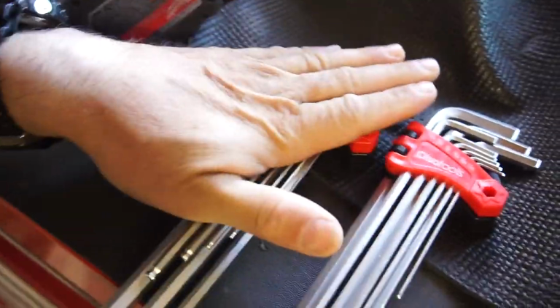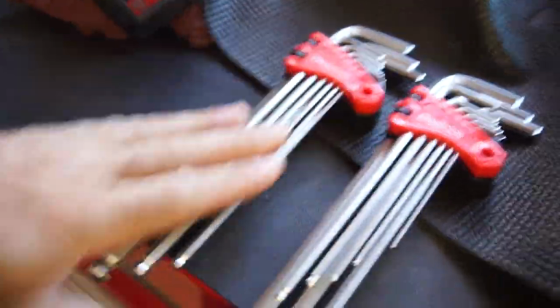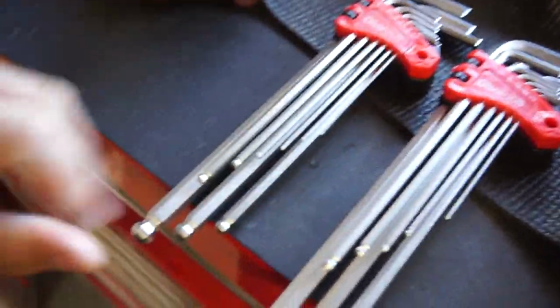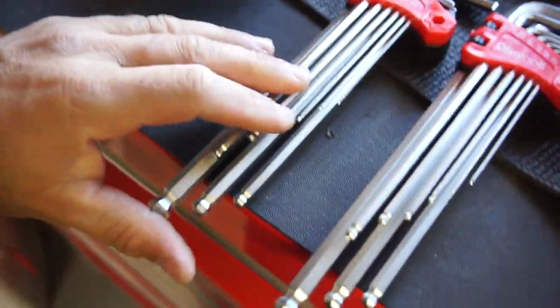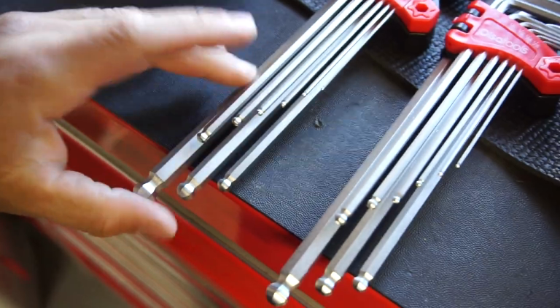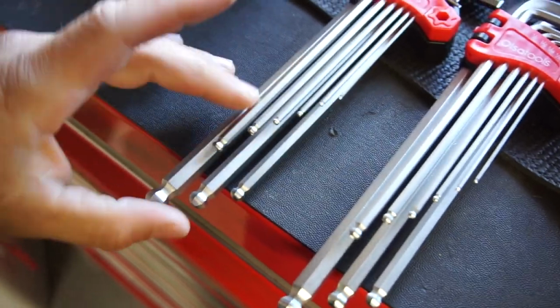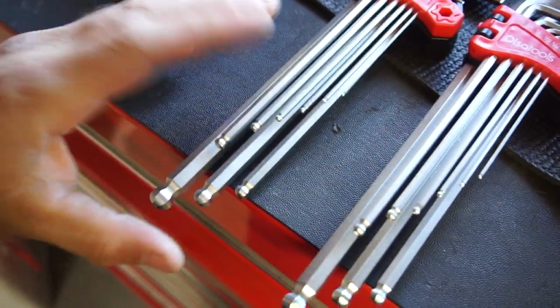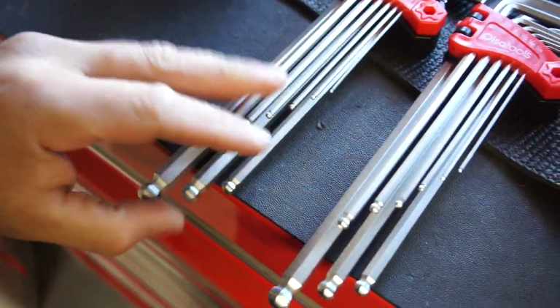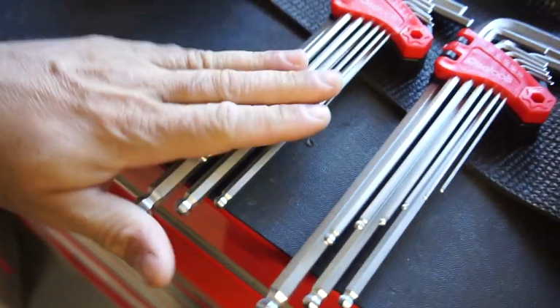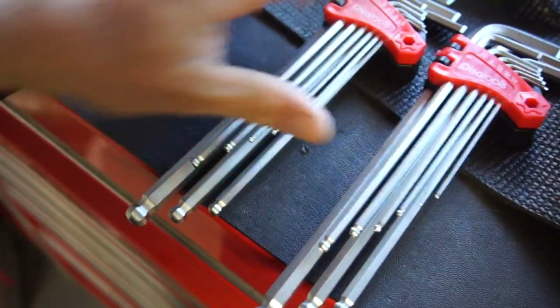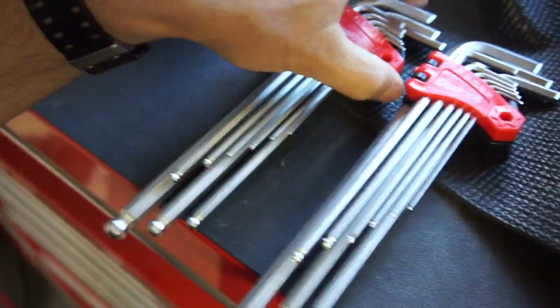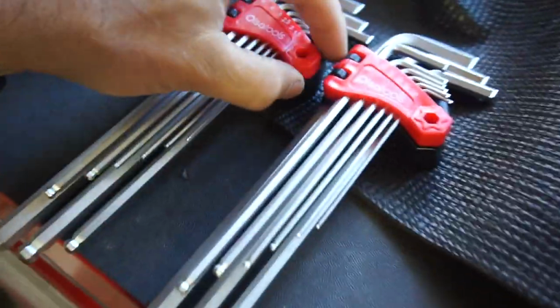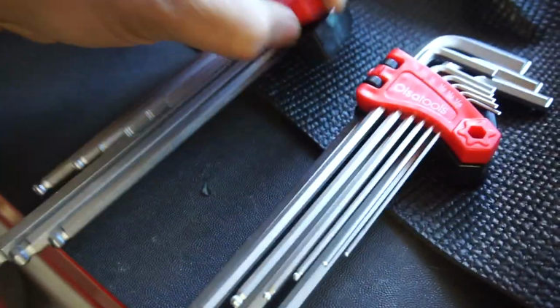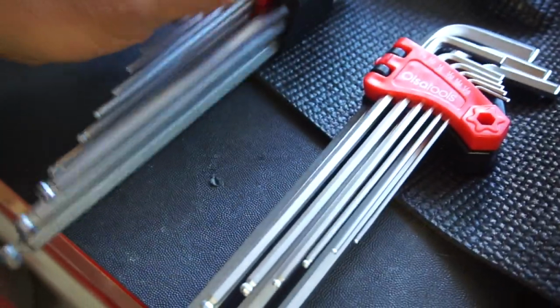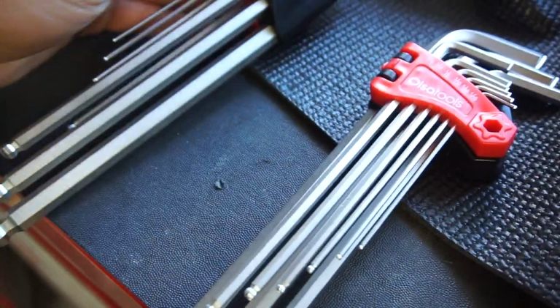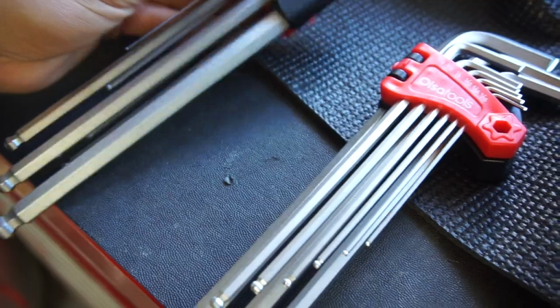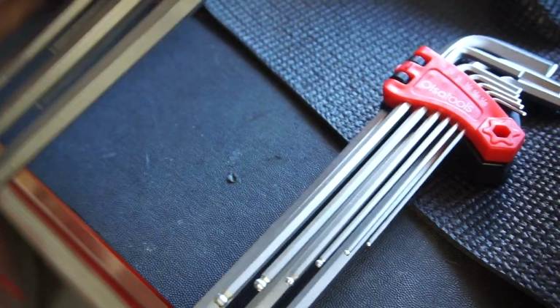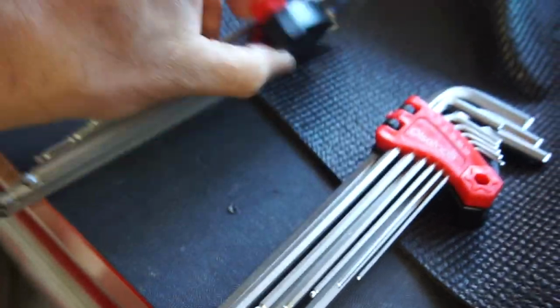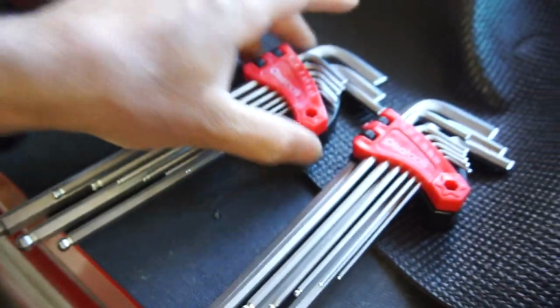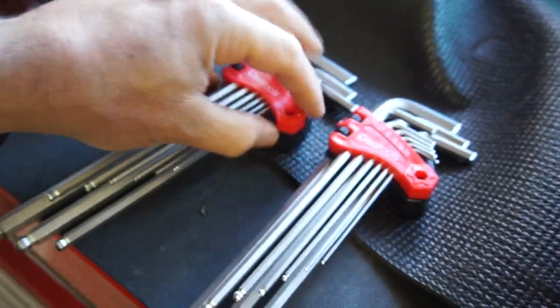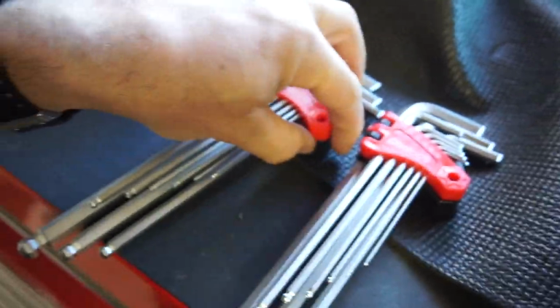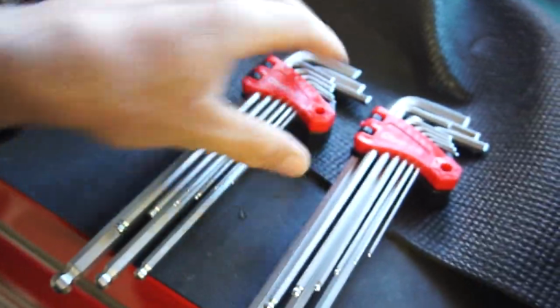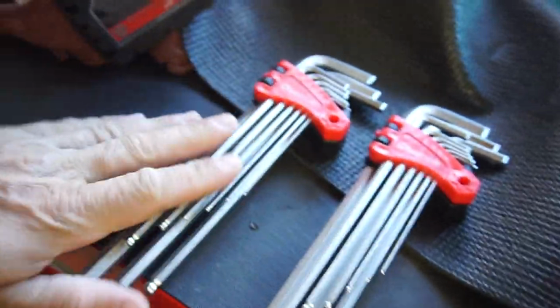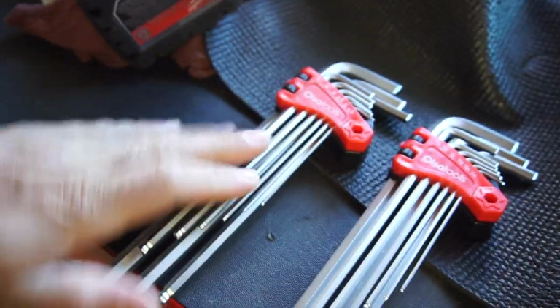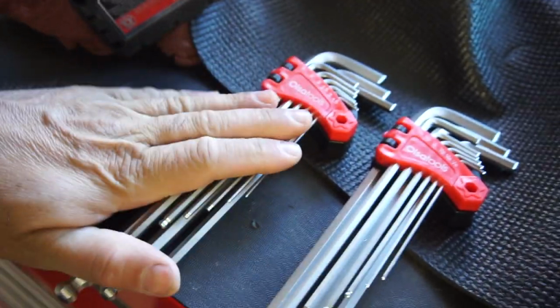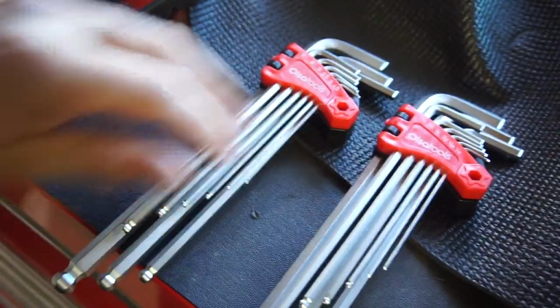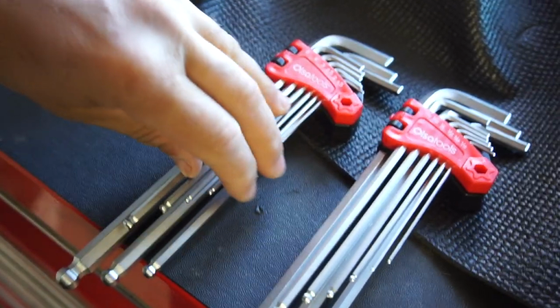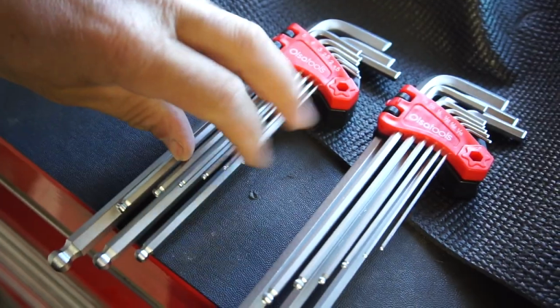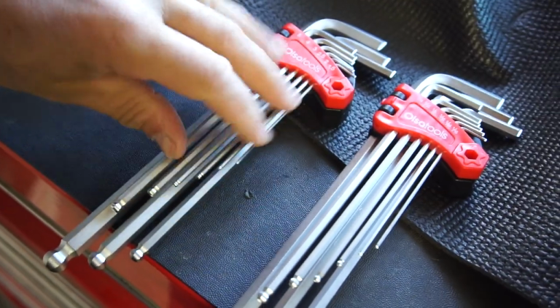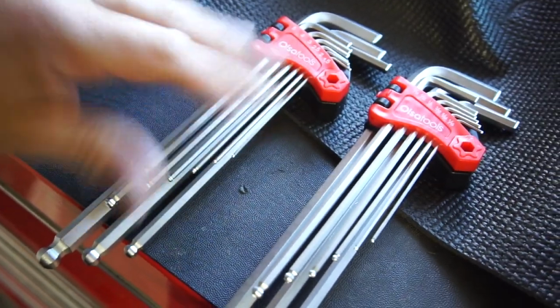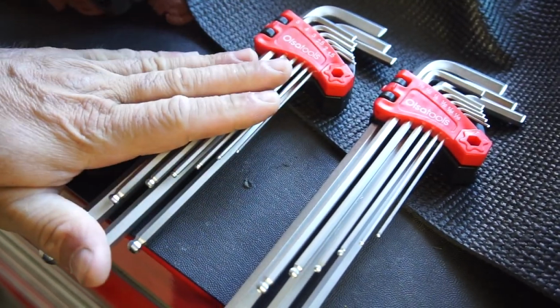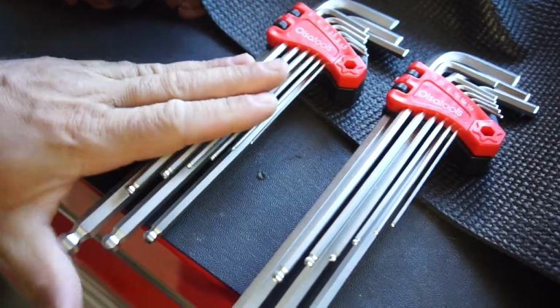I got these from Ulsa Tools. I'm waiting for their screwdriver set to come out — hopefully they can send me one to review.